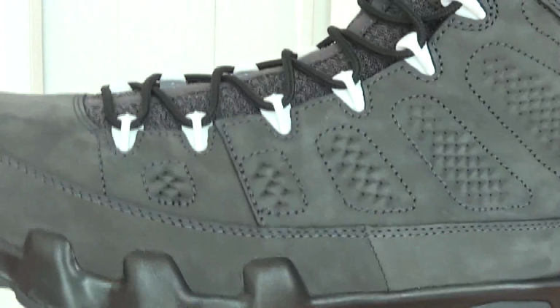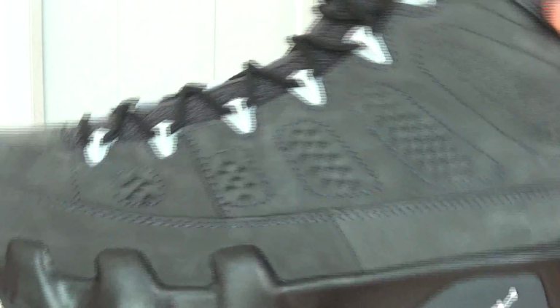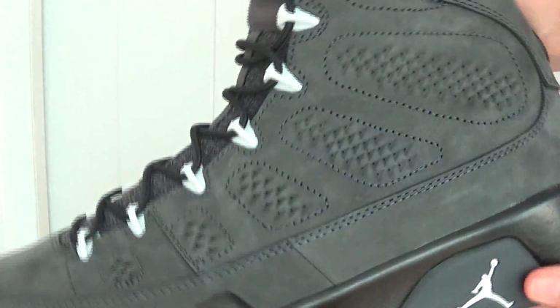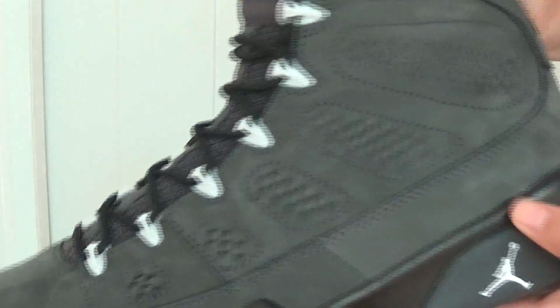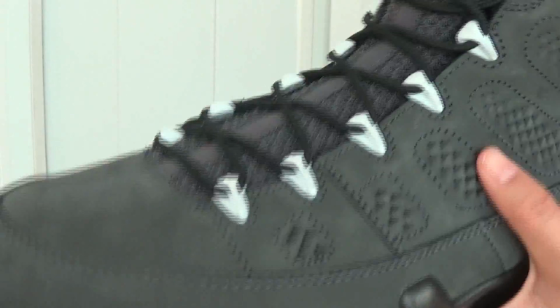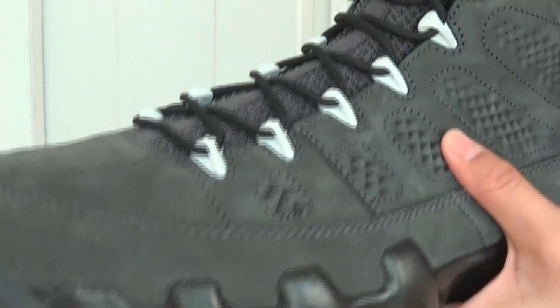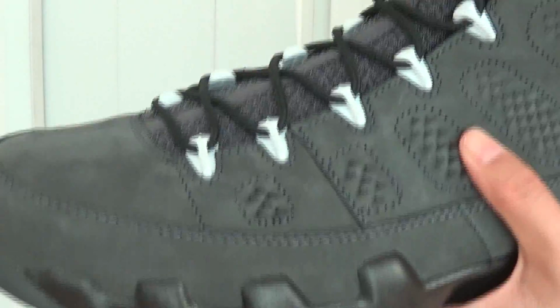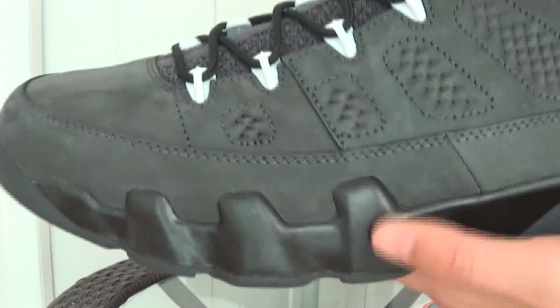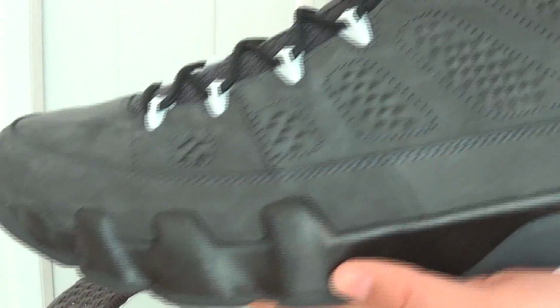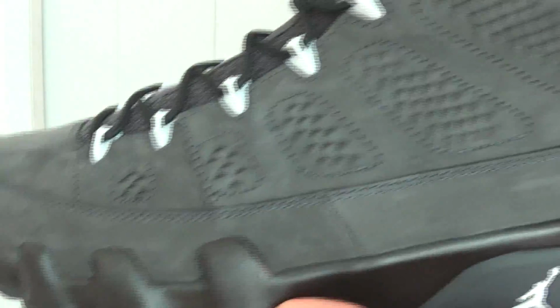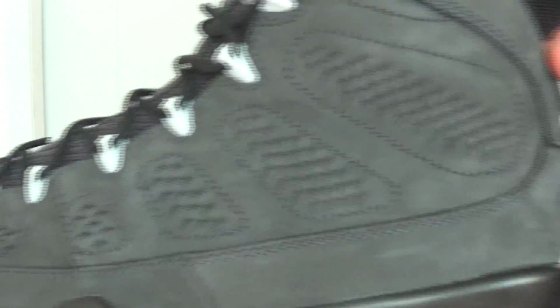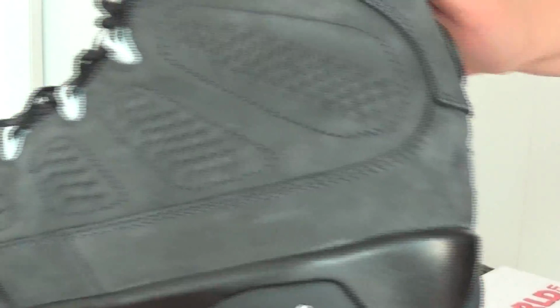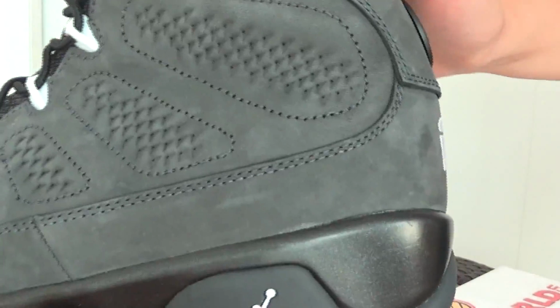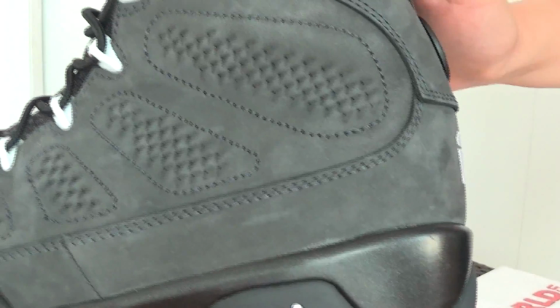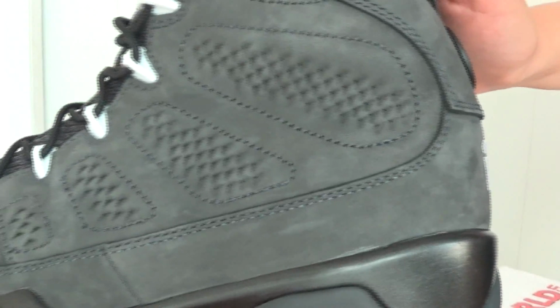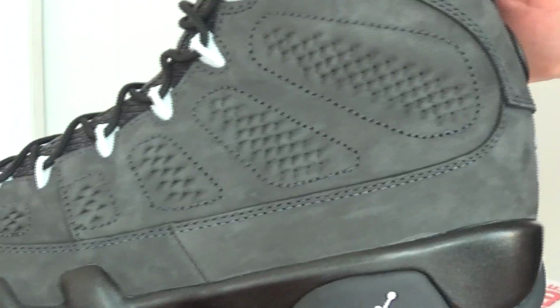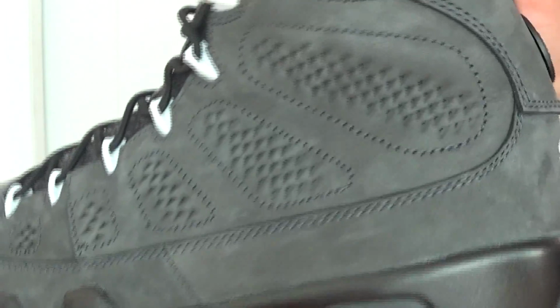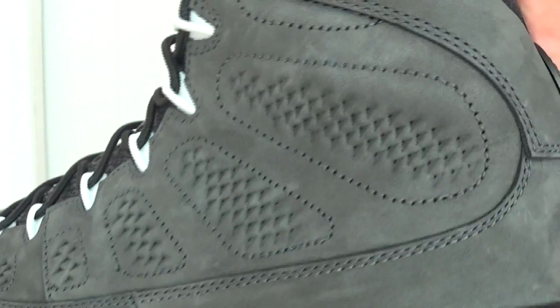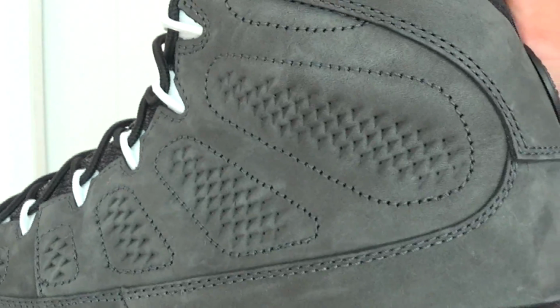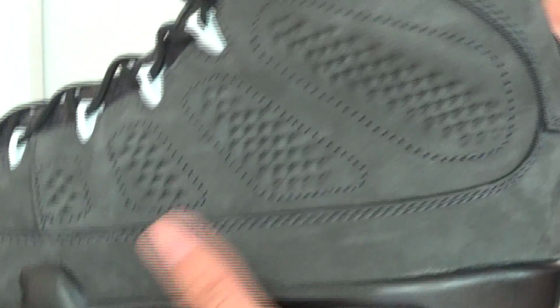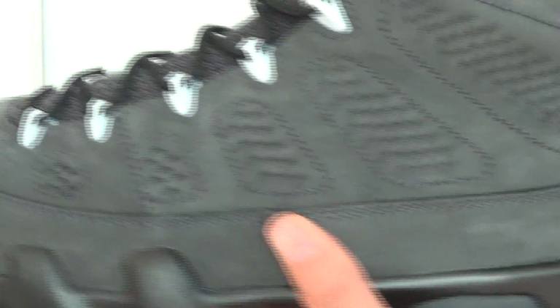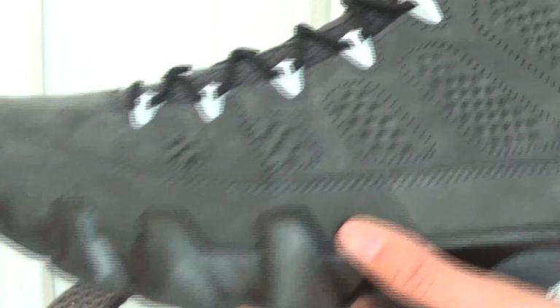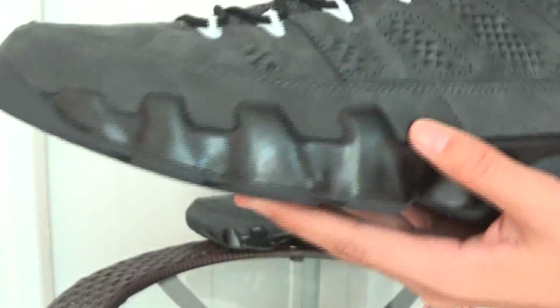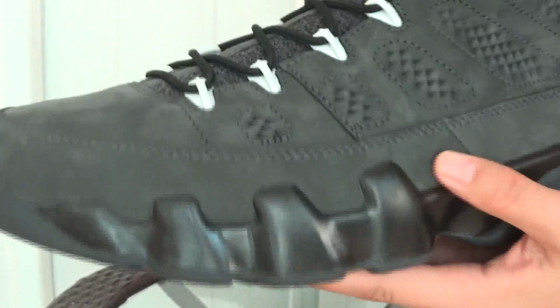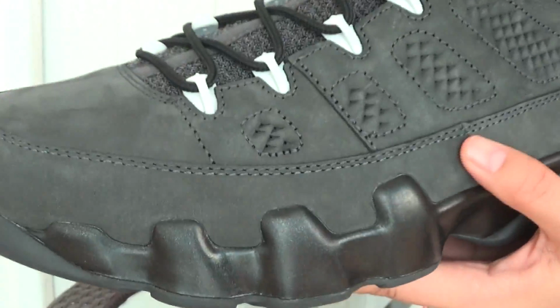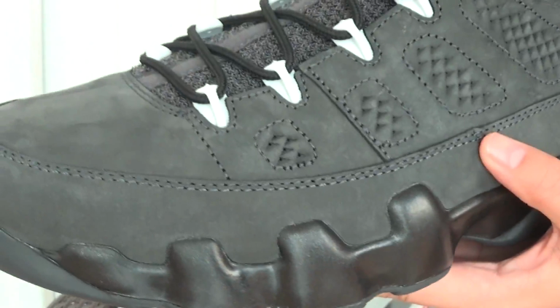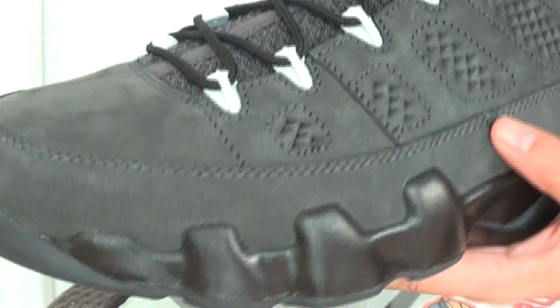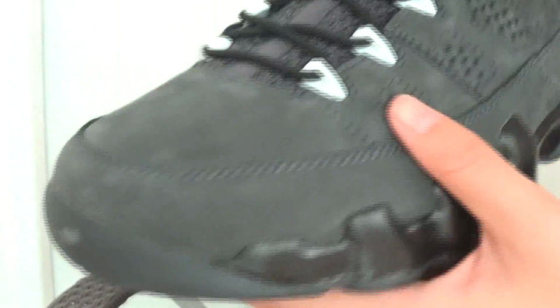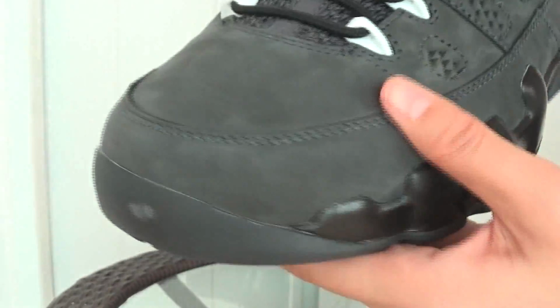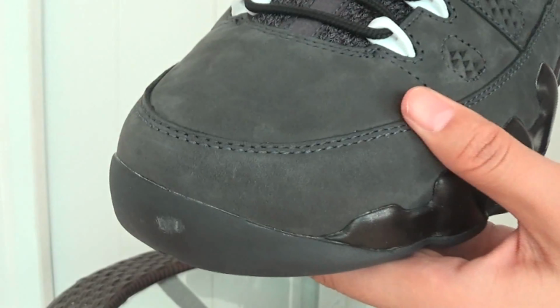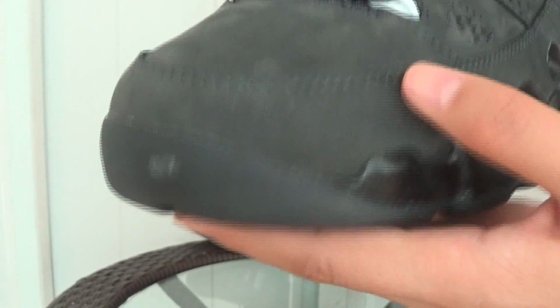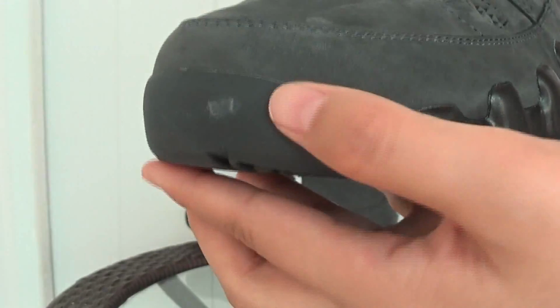The main body of this shoe is suede leather. Check the leather.